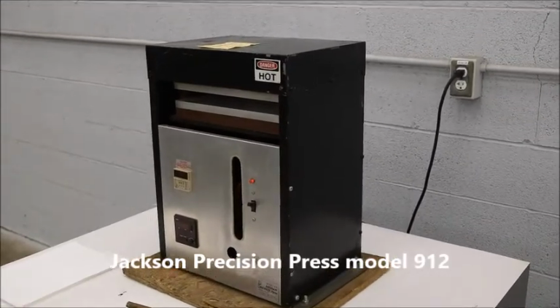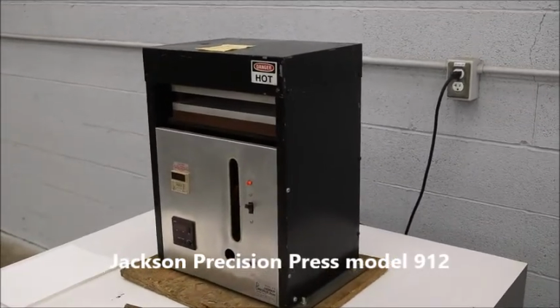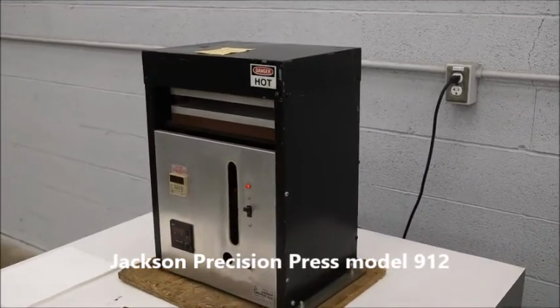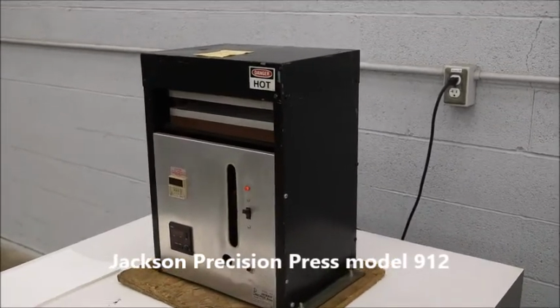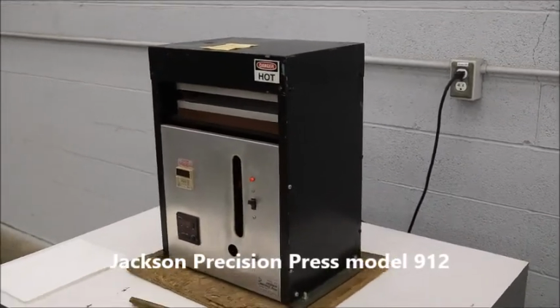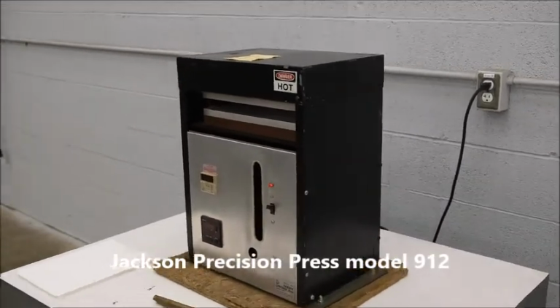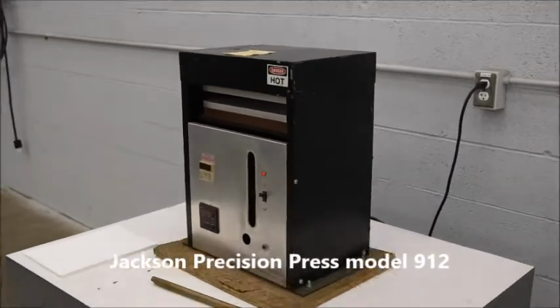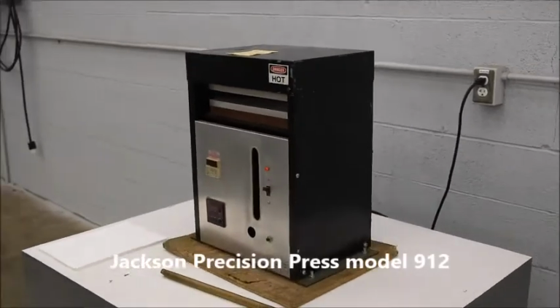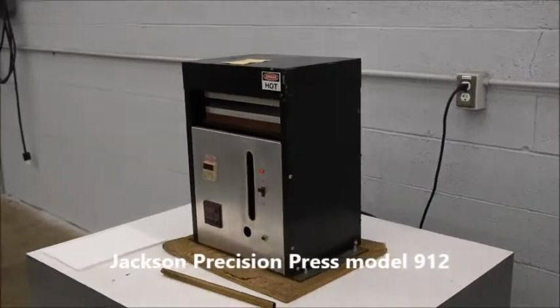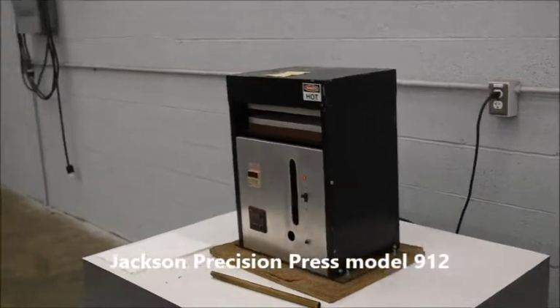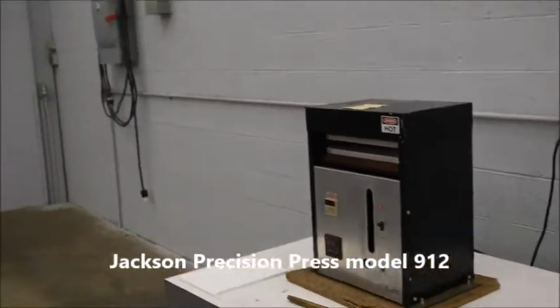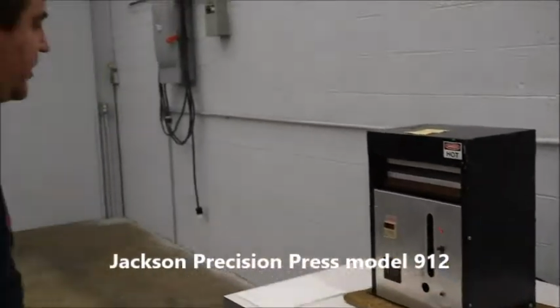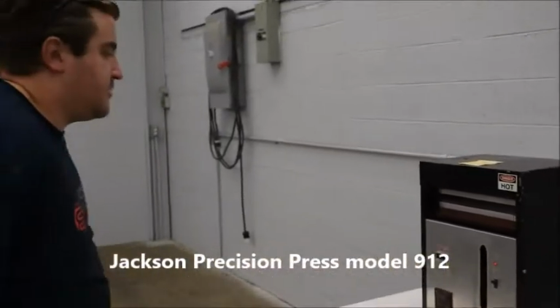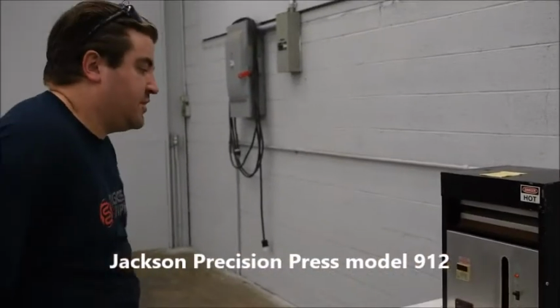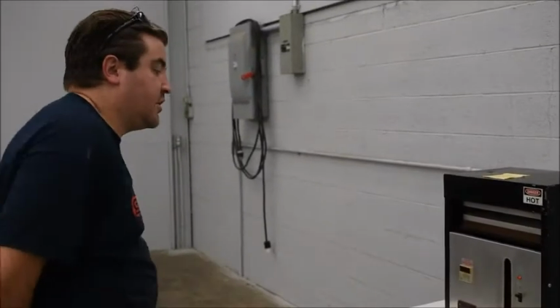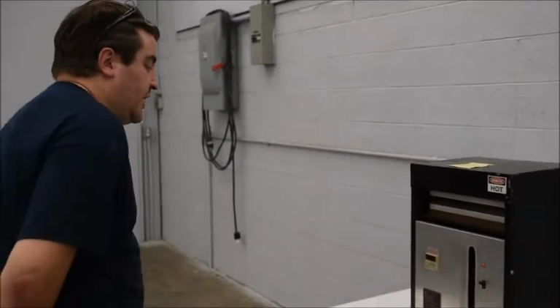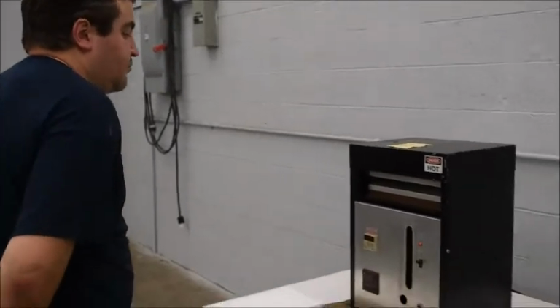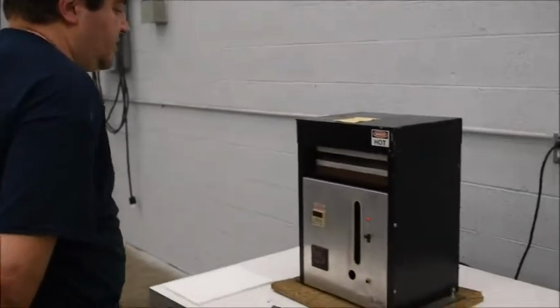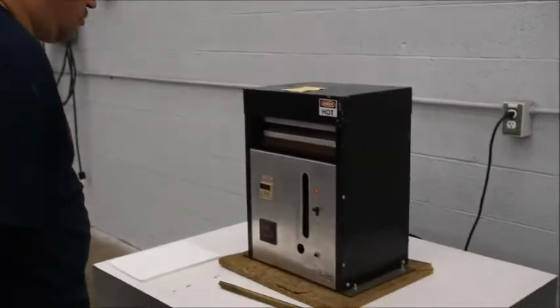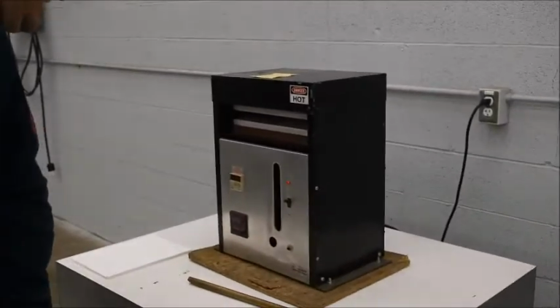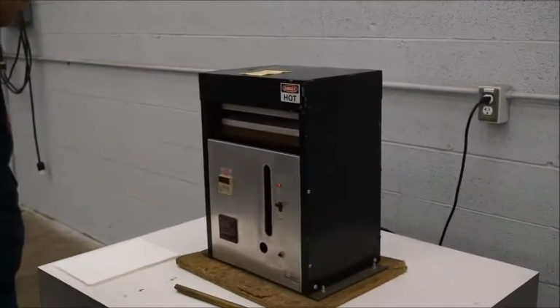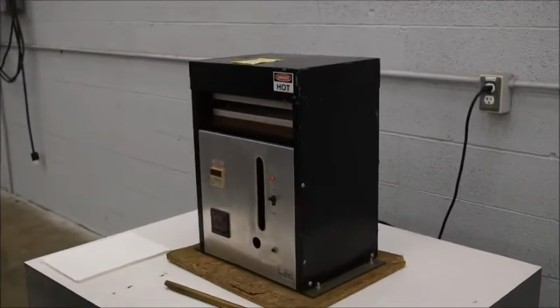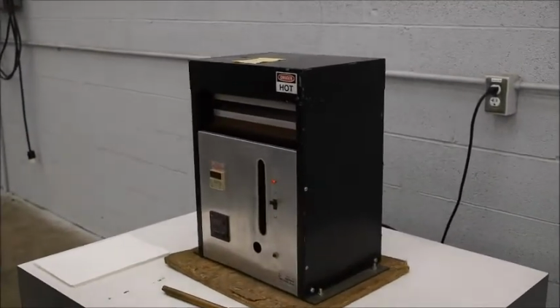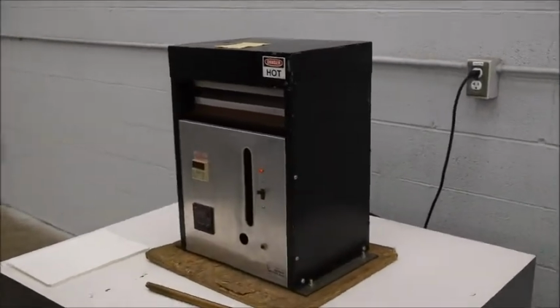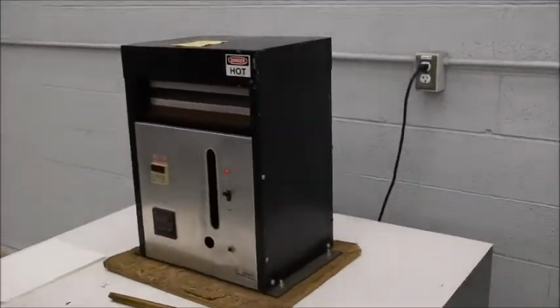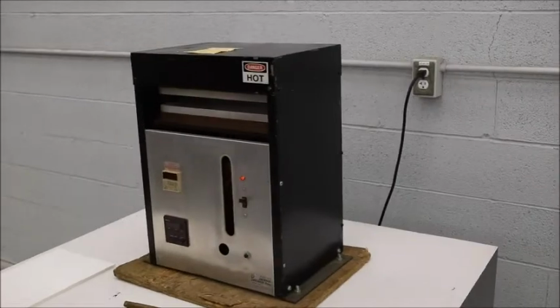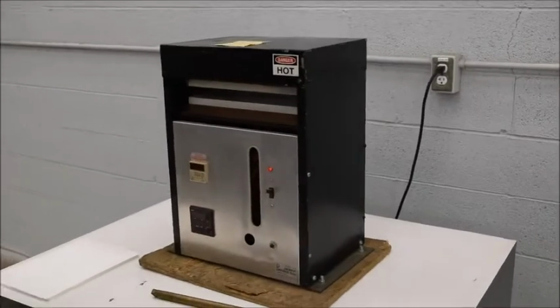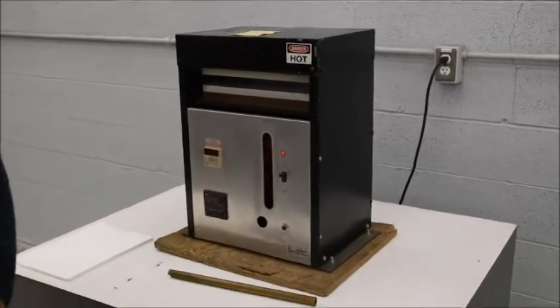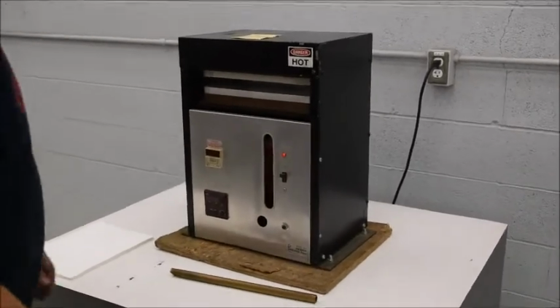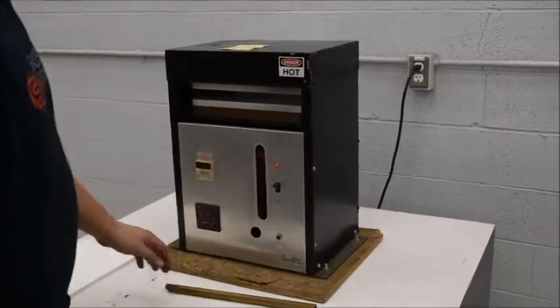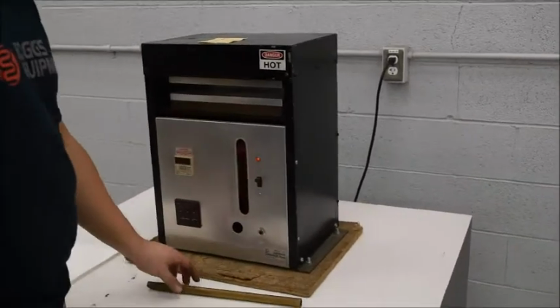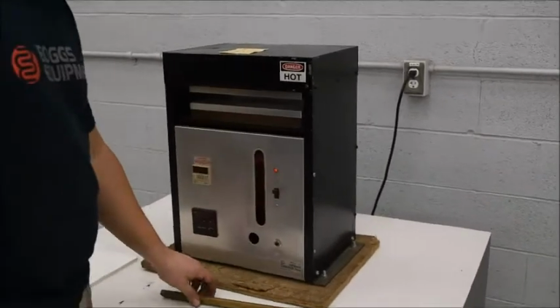This is a Jackson Precision Press, model 912. It runs on one regular wall outlet, 110 power.